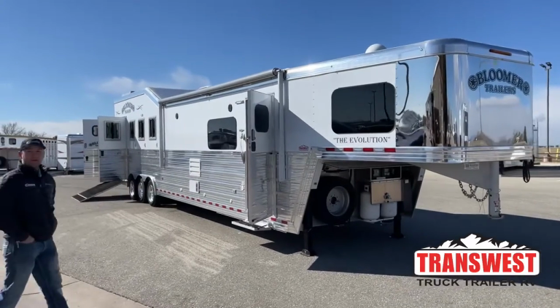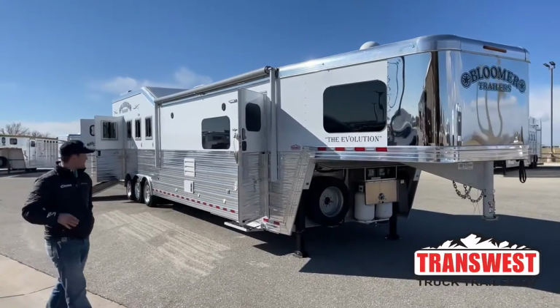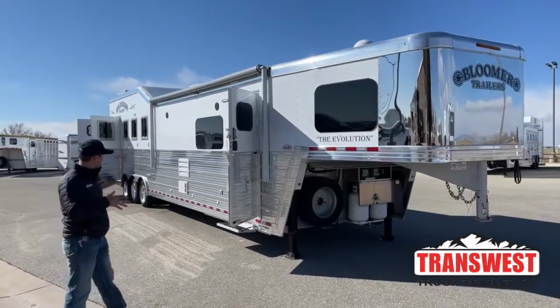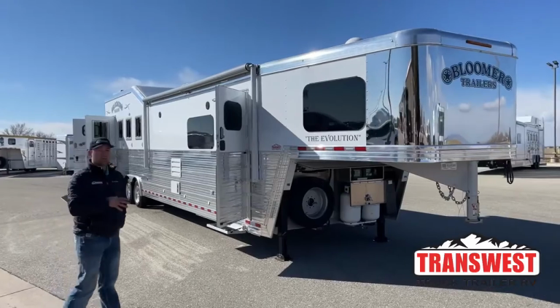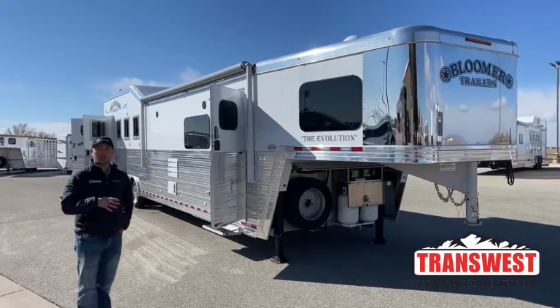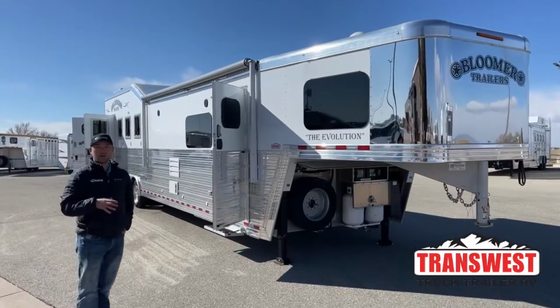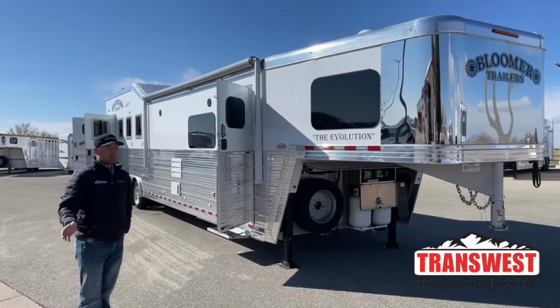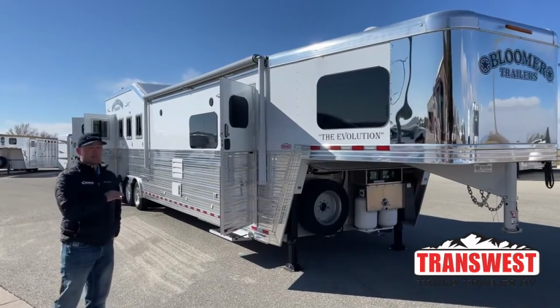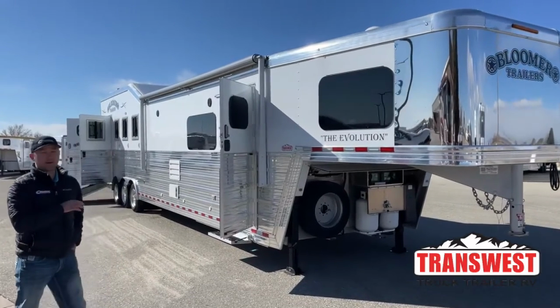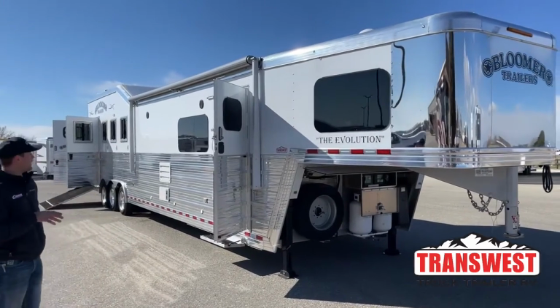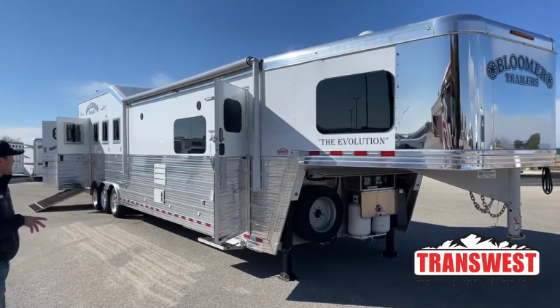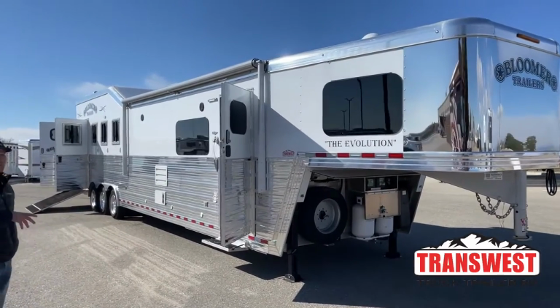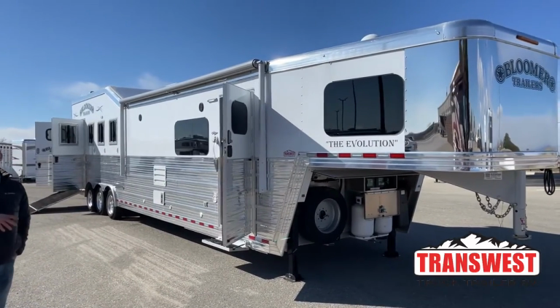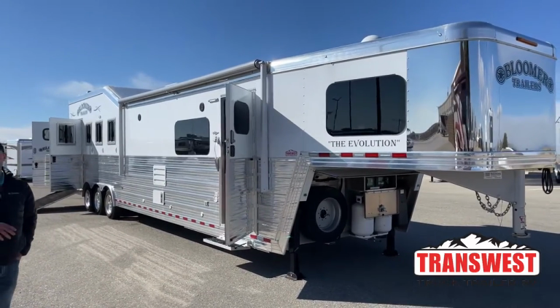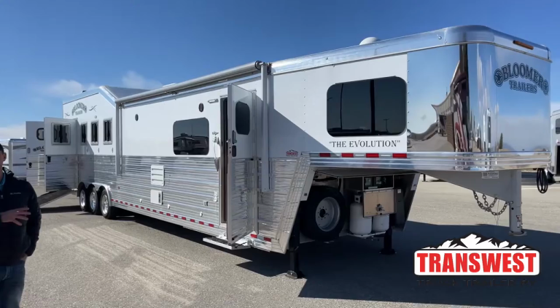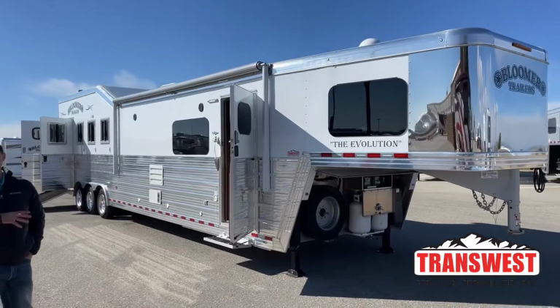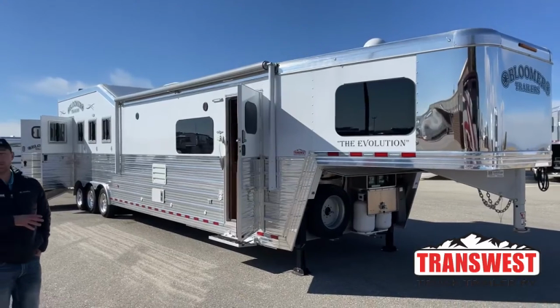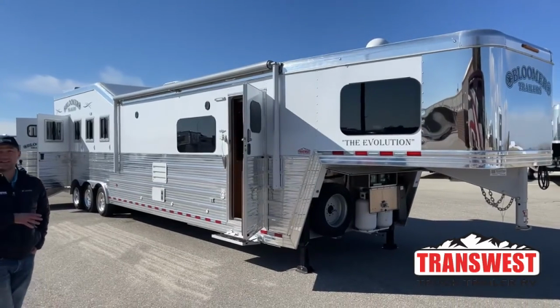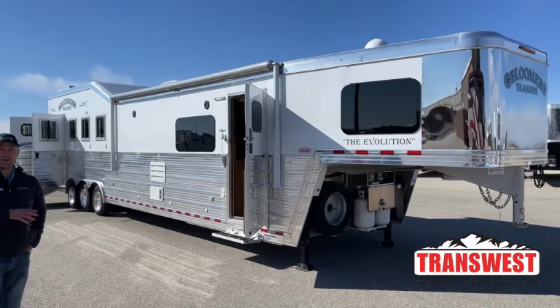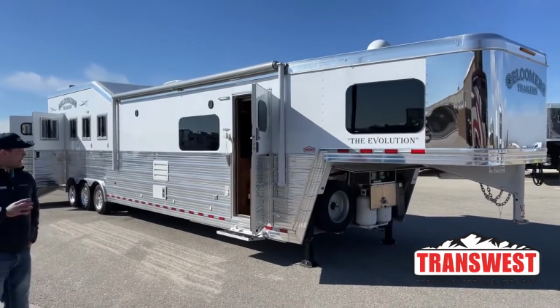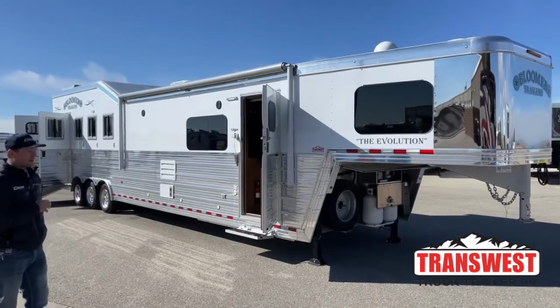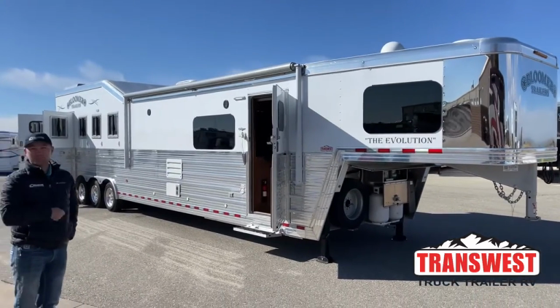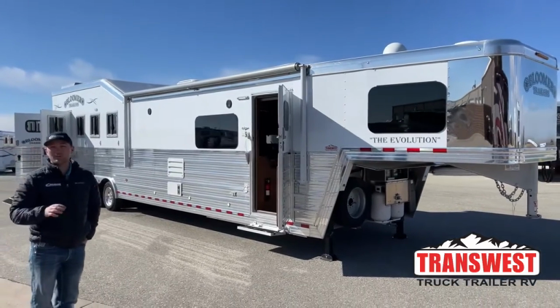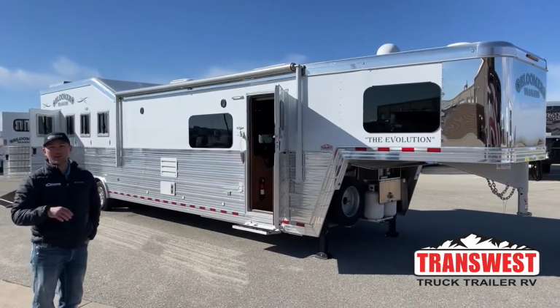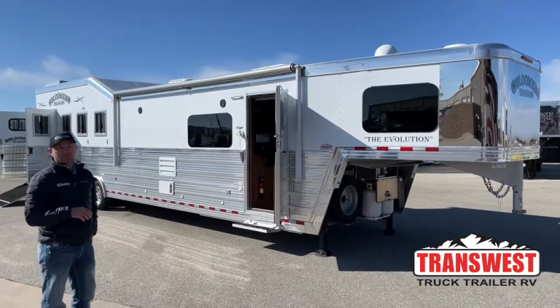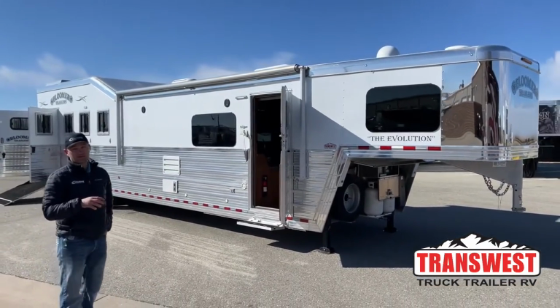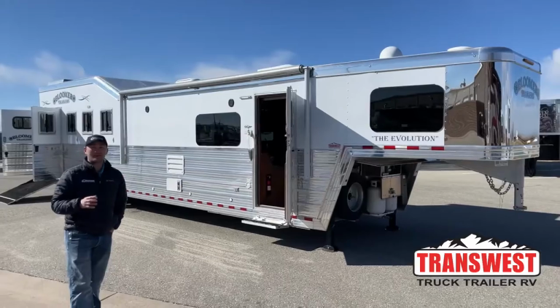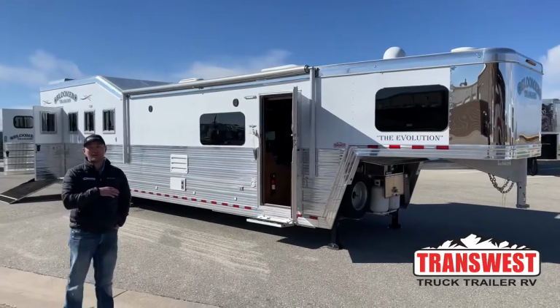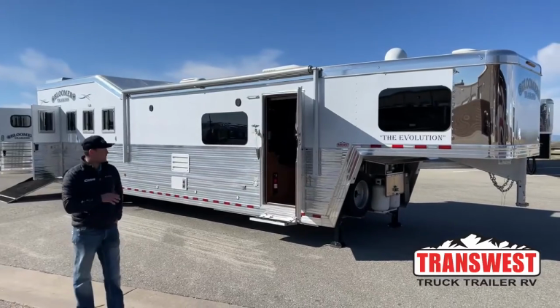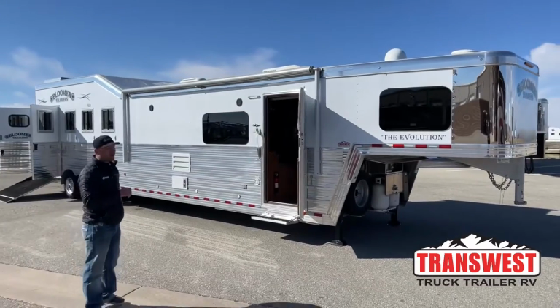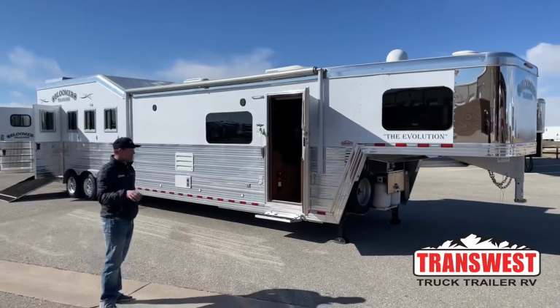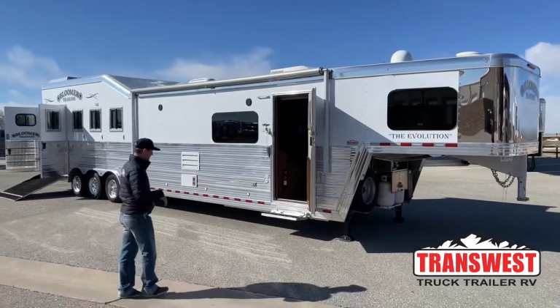Hey Carmen, this is the Bloomer all cleaned up. Pretty much been fully ran through. The only thing we haven't ran through yet is the LQ hasn't got a deep clean detail yet. It's just been kind of cleaned once out for pictures and stuff like that, but it'll get a deep clean on the LQ before you get it.